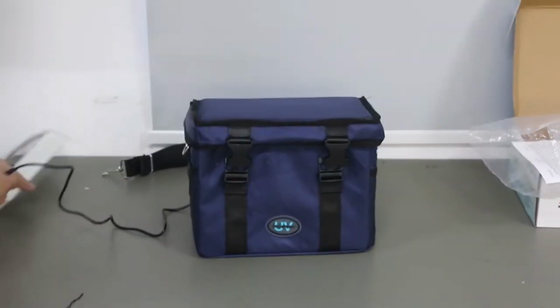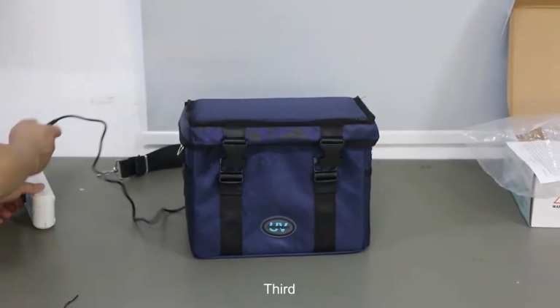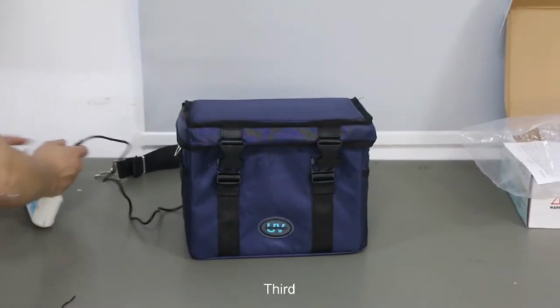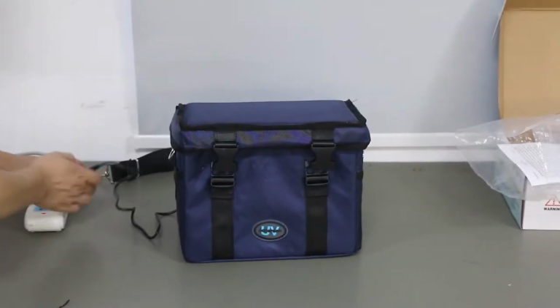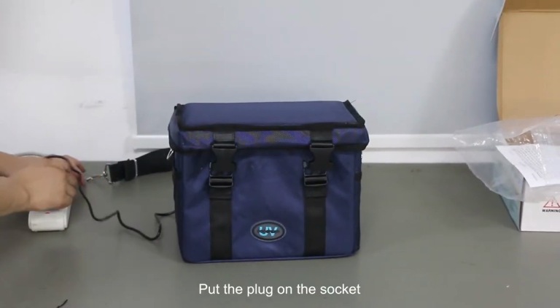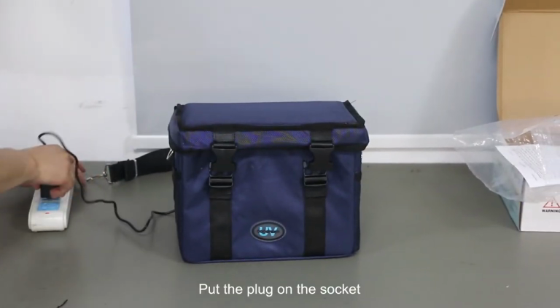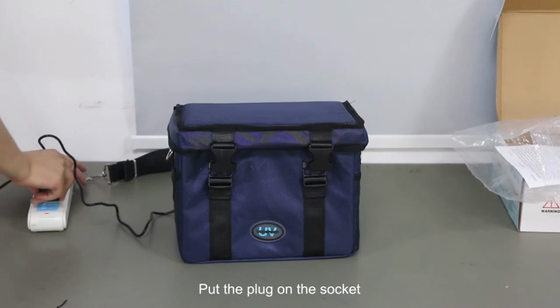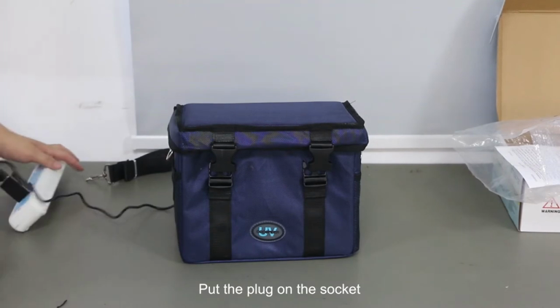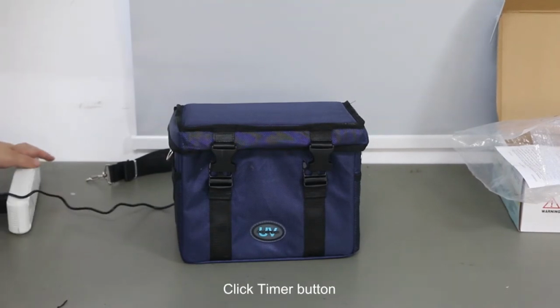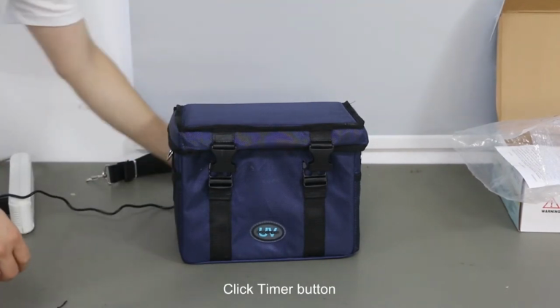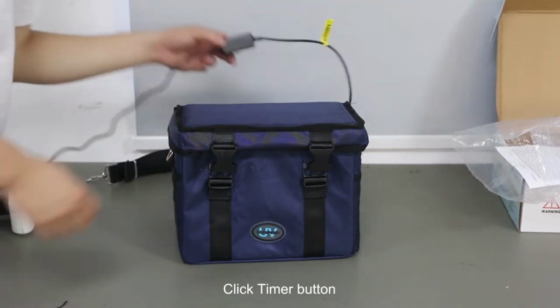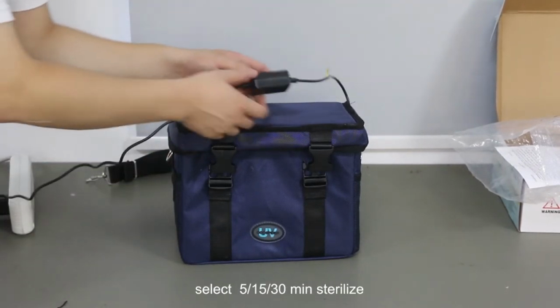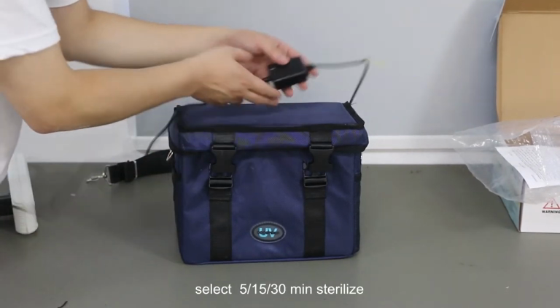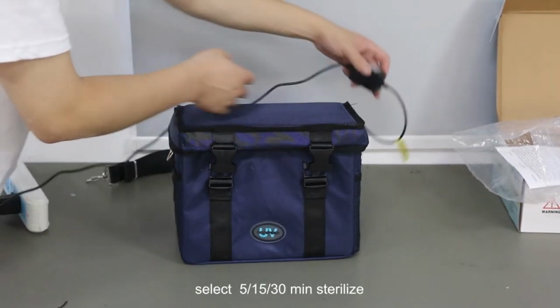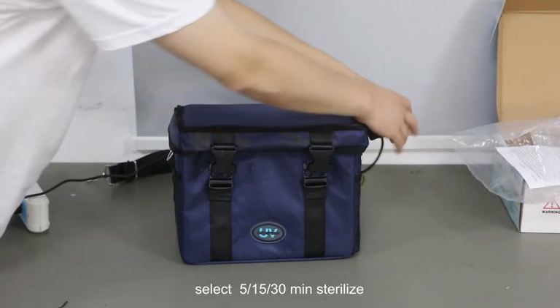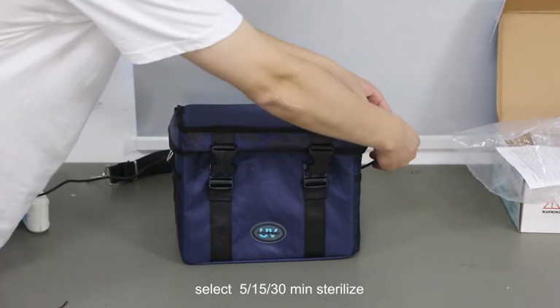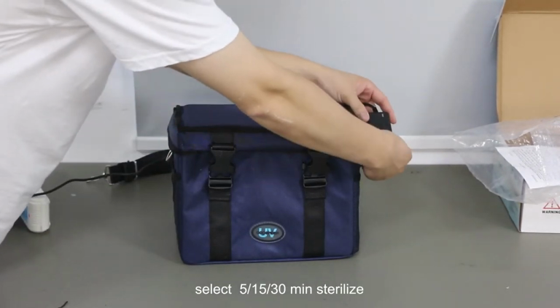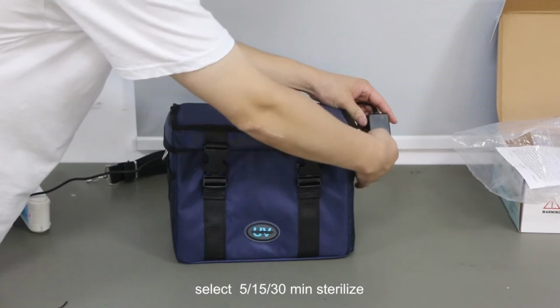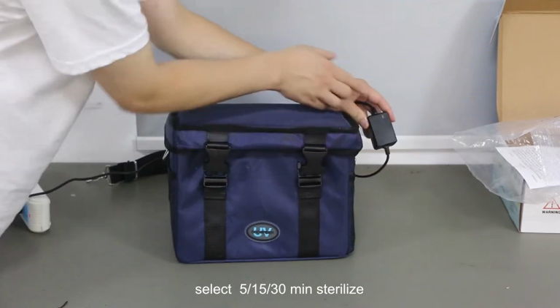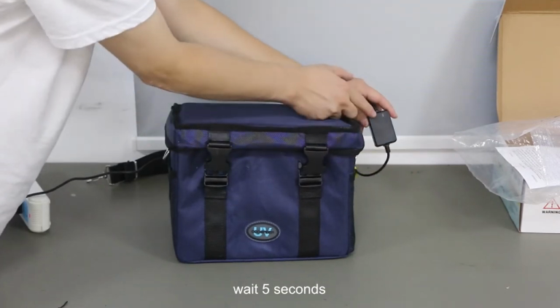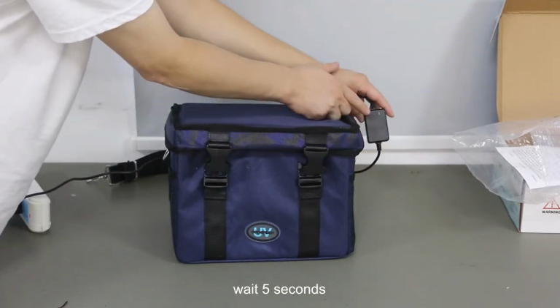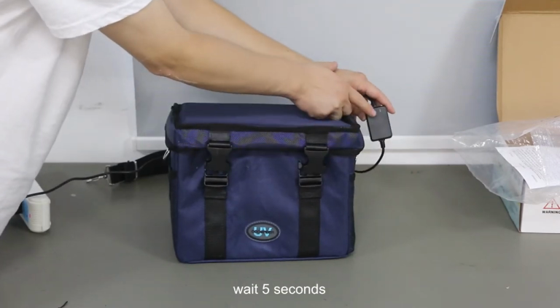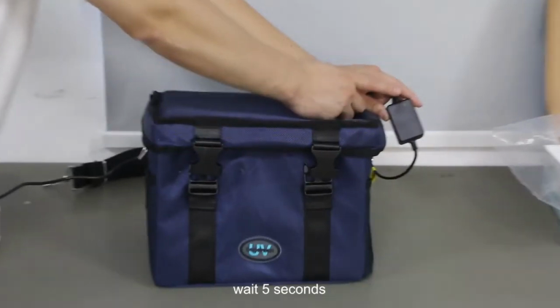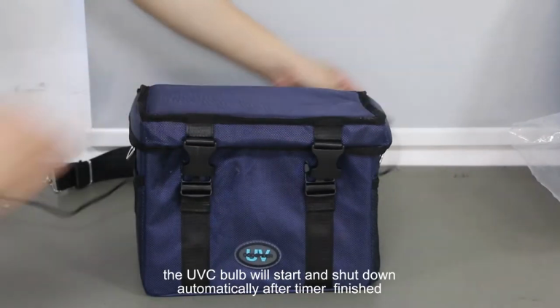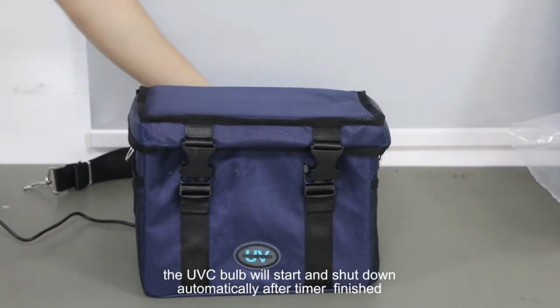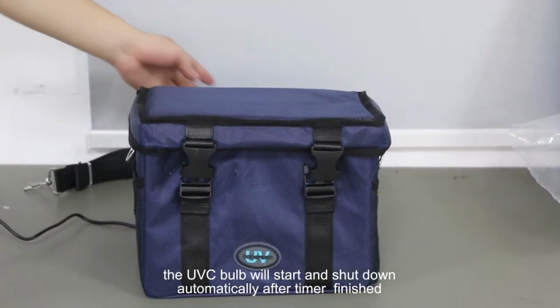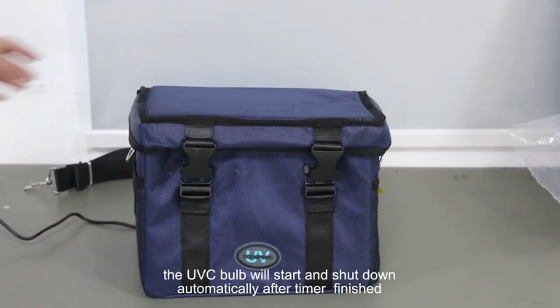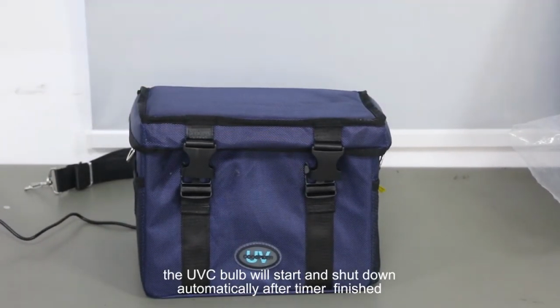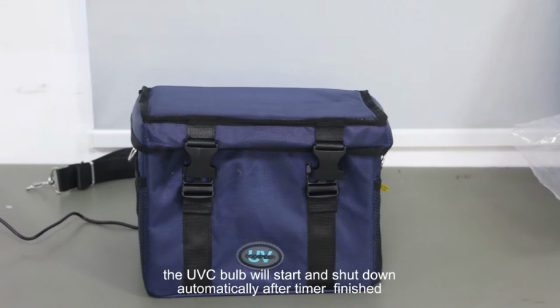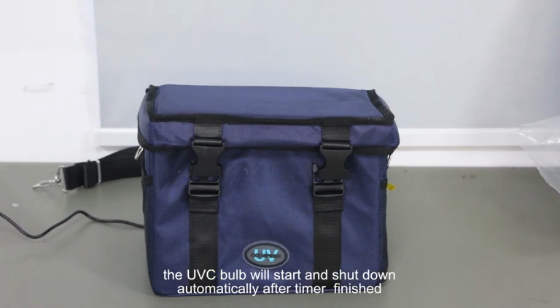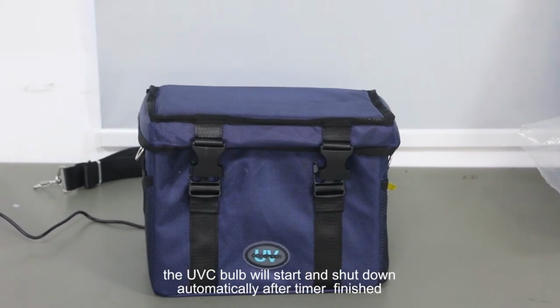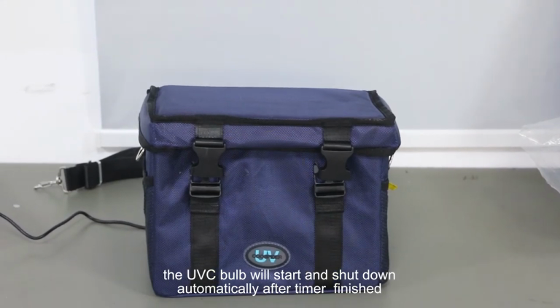Third, put the plug in the socket. Click the Timer button and select 515. The third key means sterilize. Wait 5 seconds — the UVC bulb will start and shut down automatically.